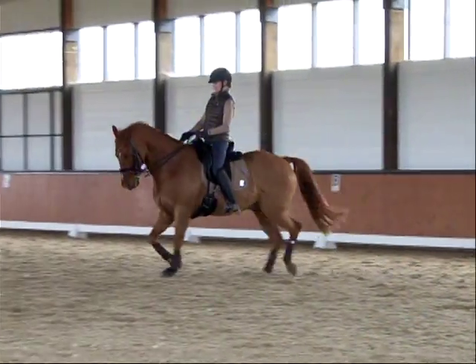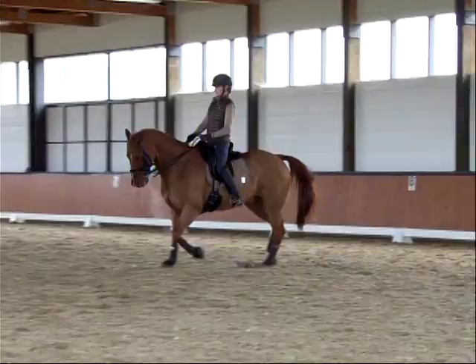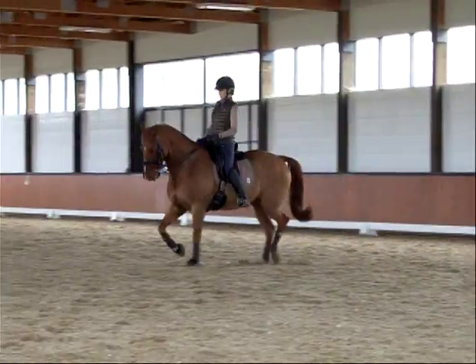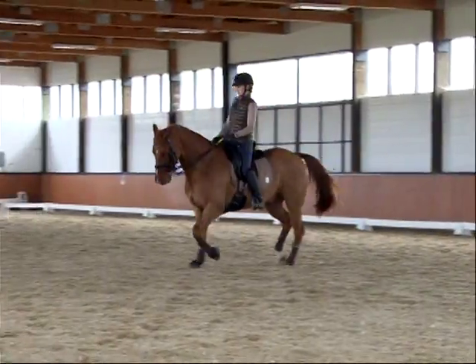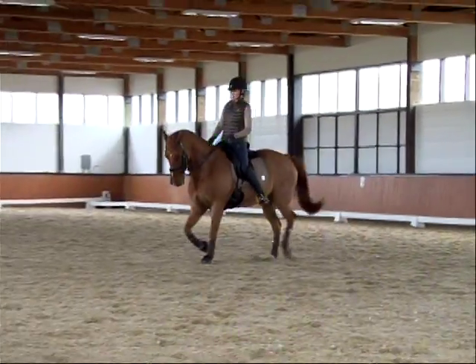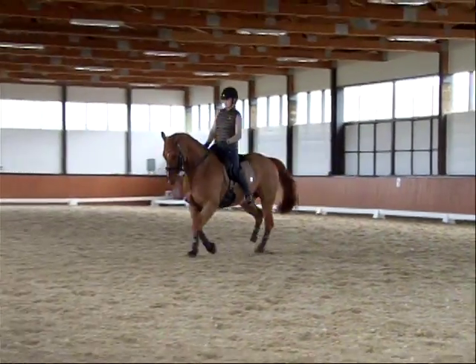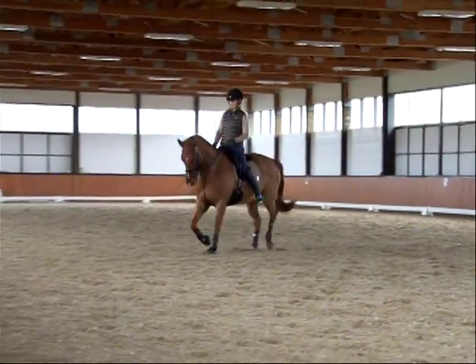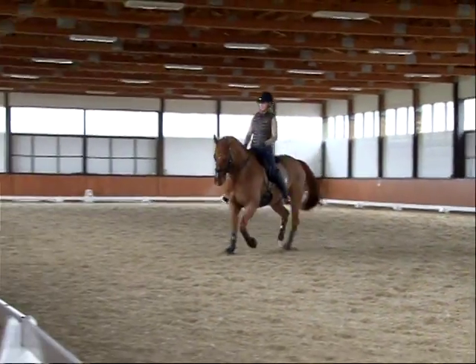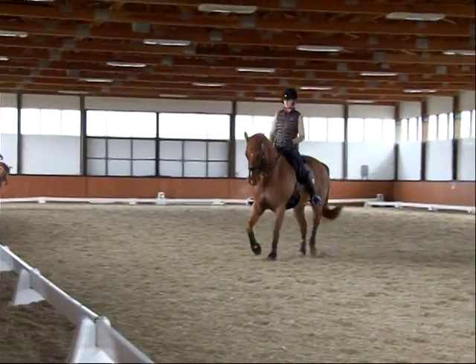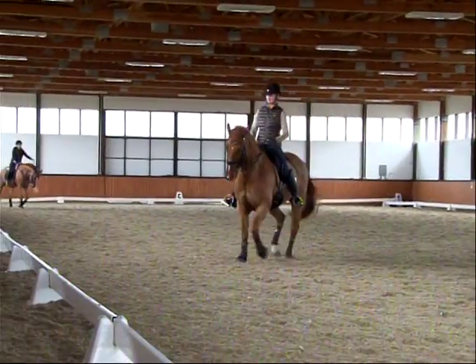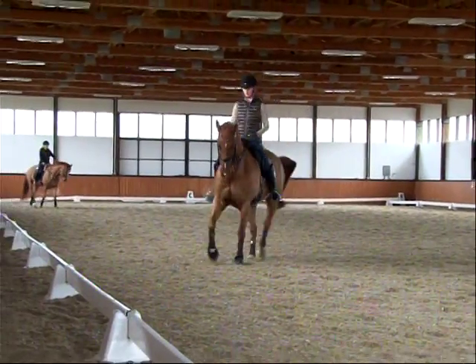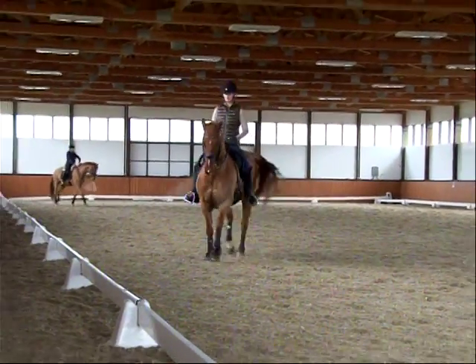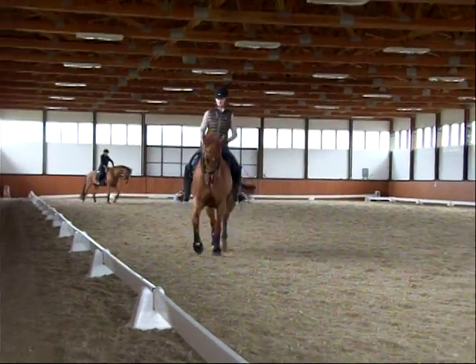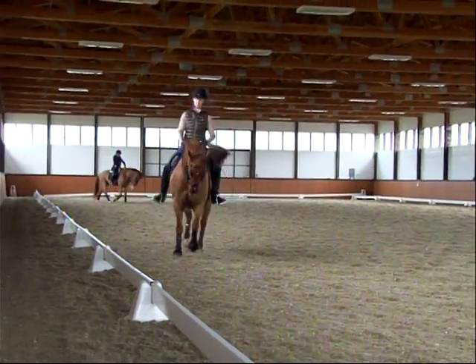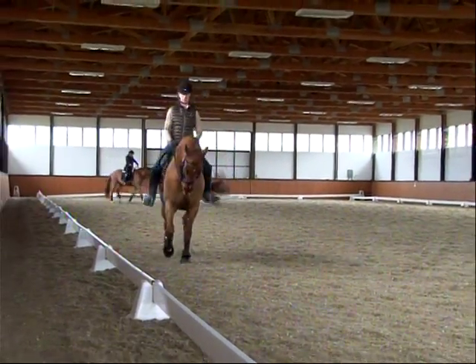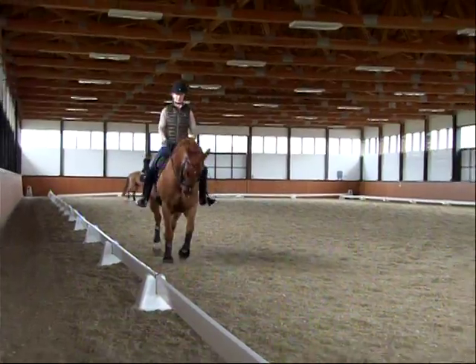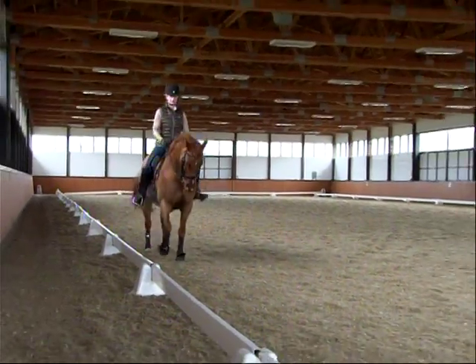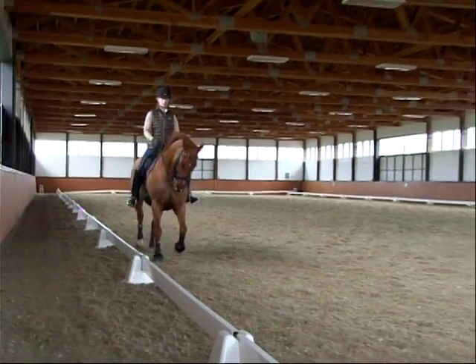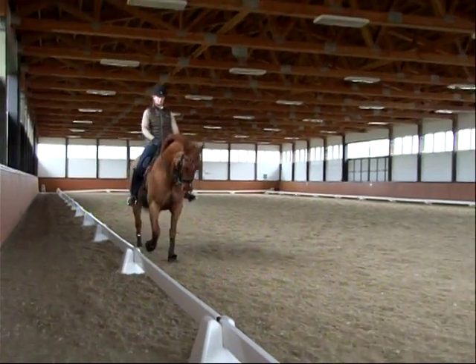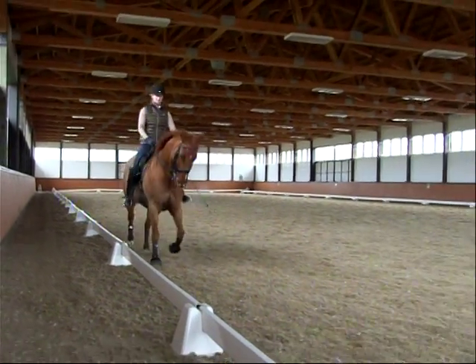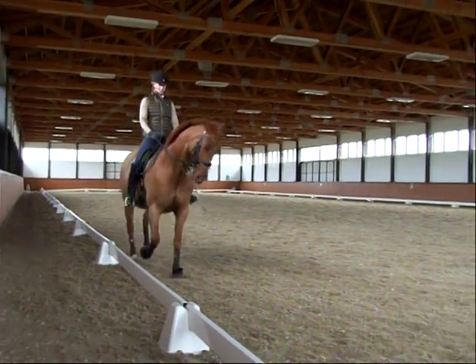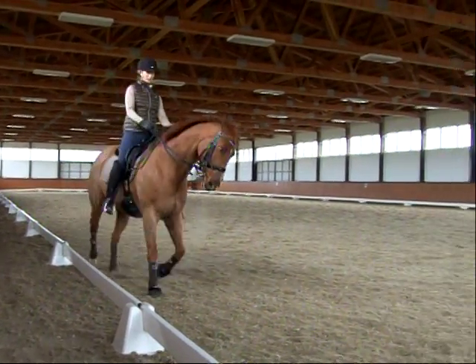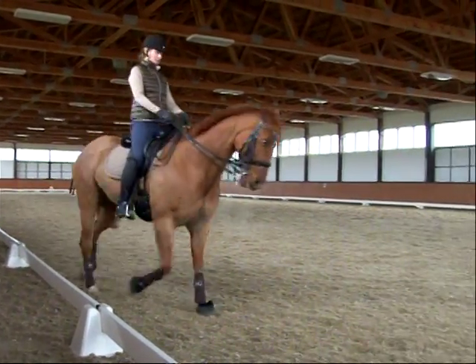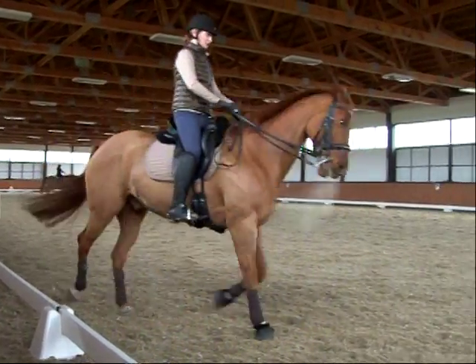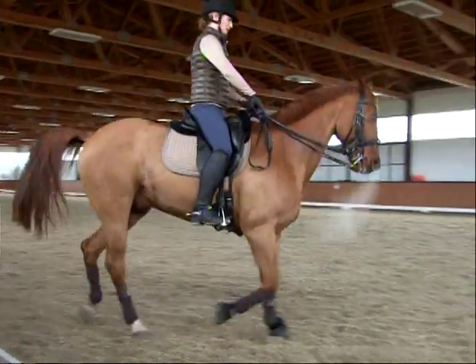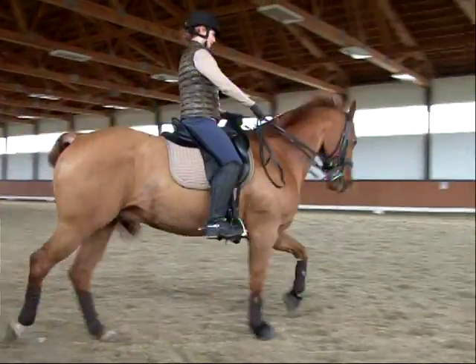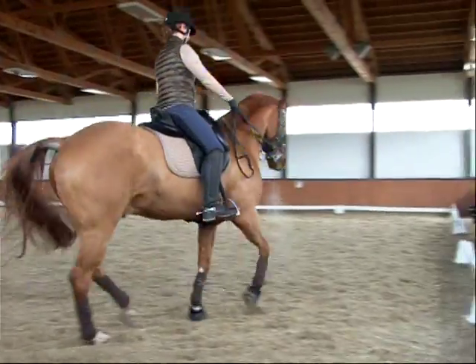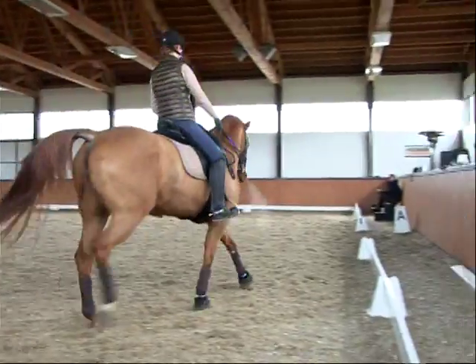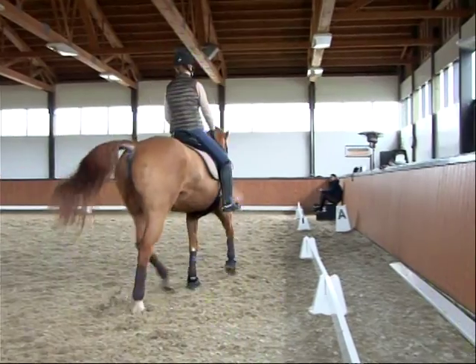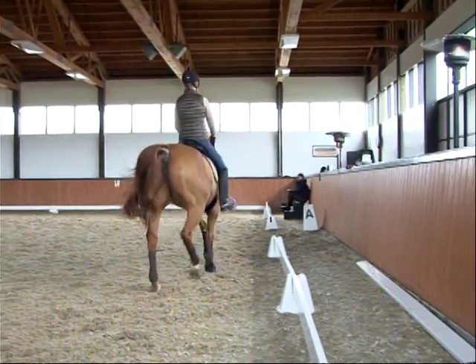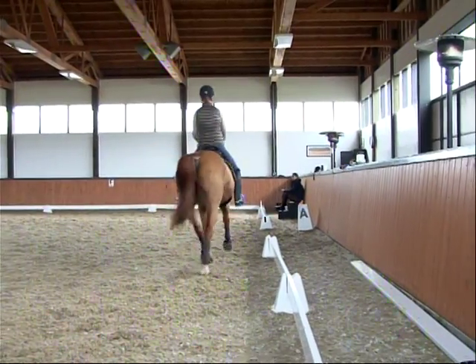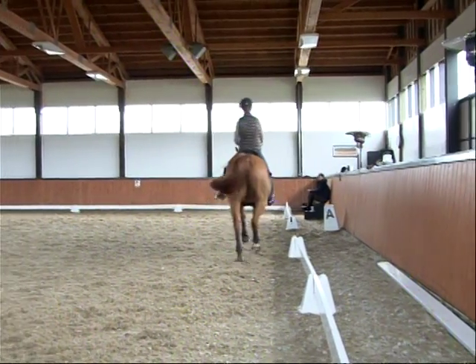But not chasing. Supple him, put that bending aid on and still breathe. A little shorter rein. Let the nose out — there. Upper body back, lower back down, lower back down.